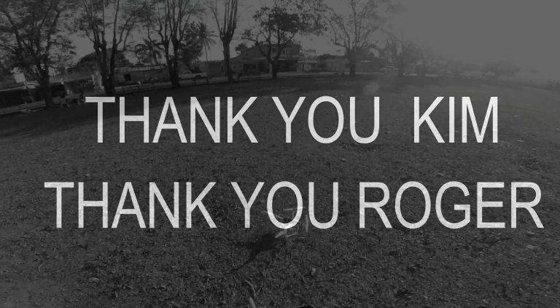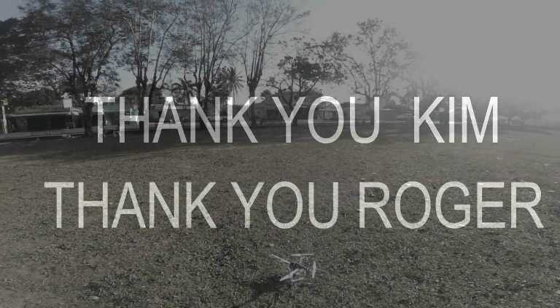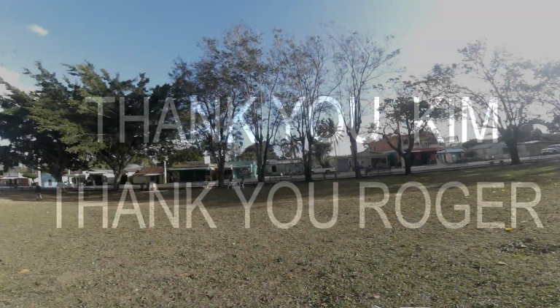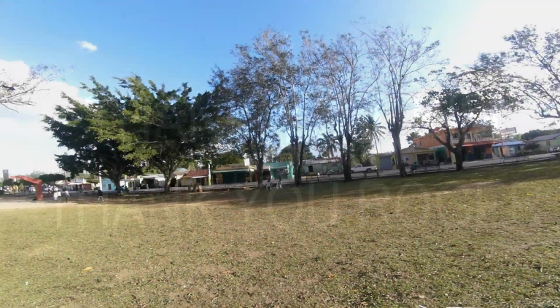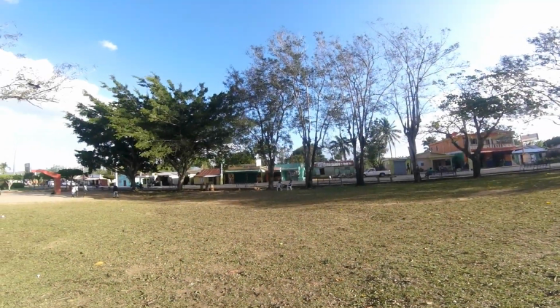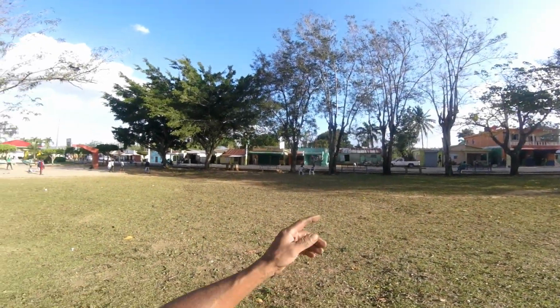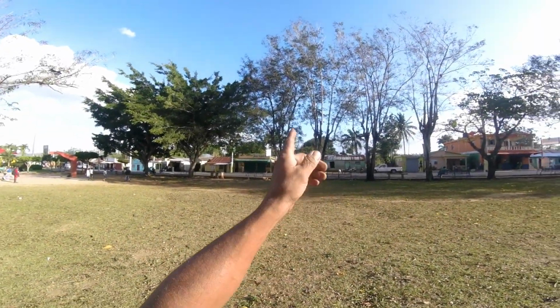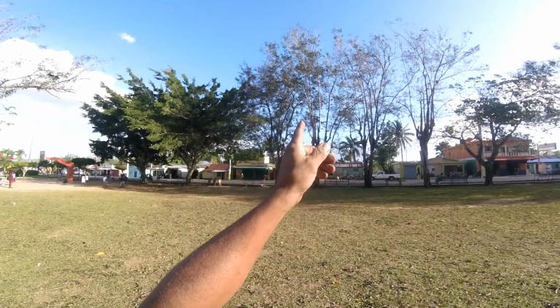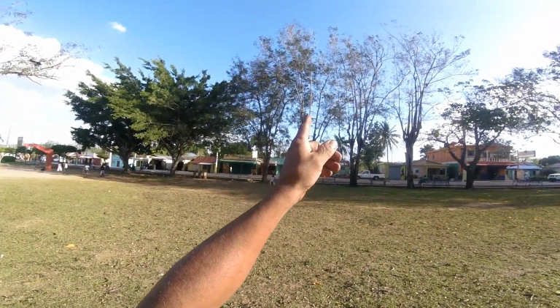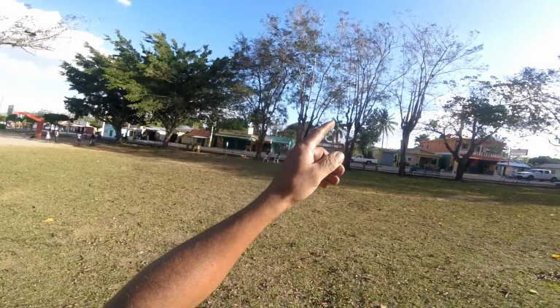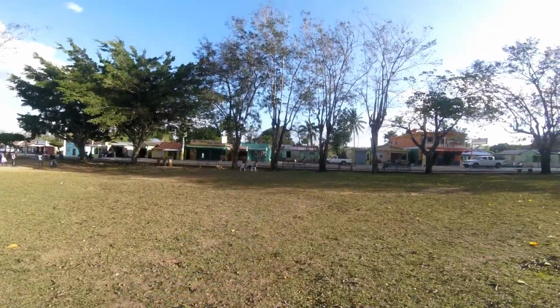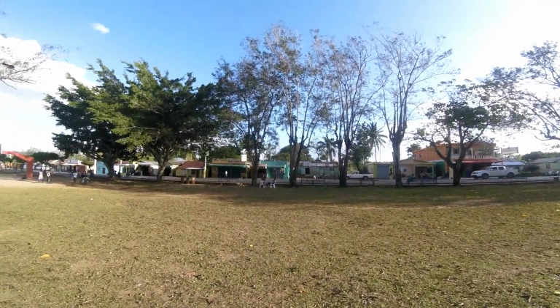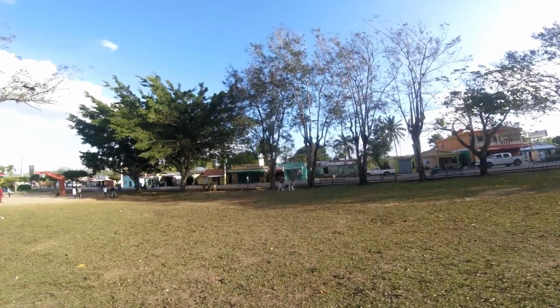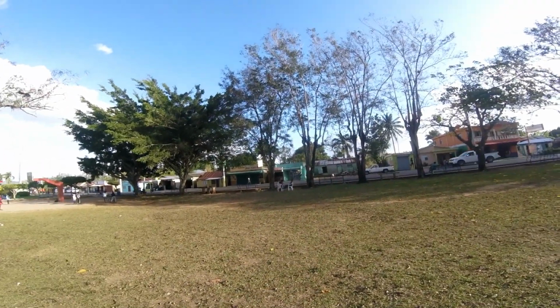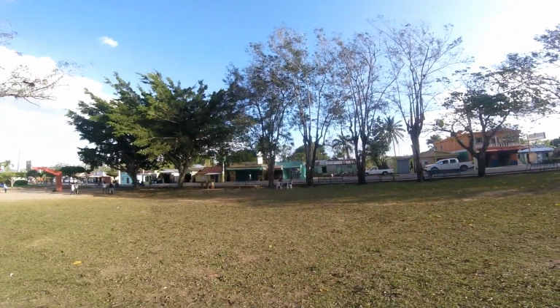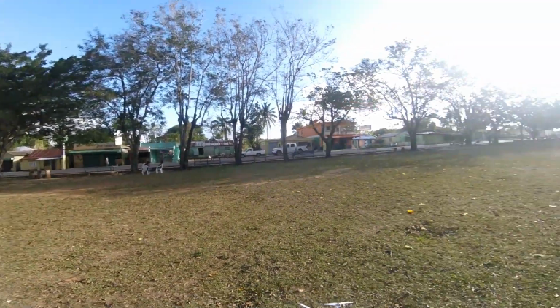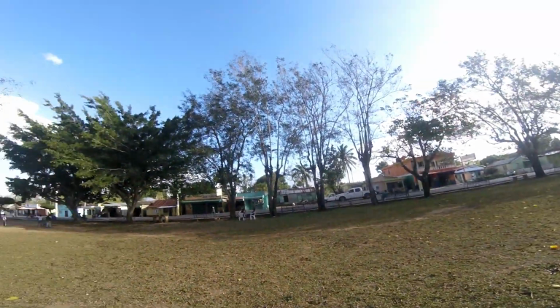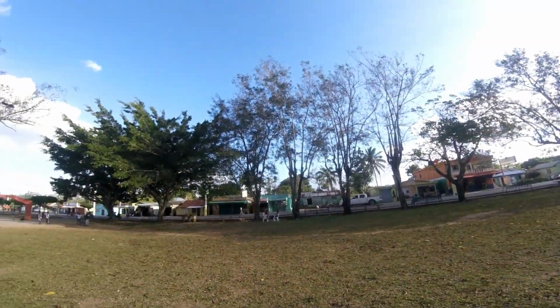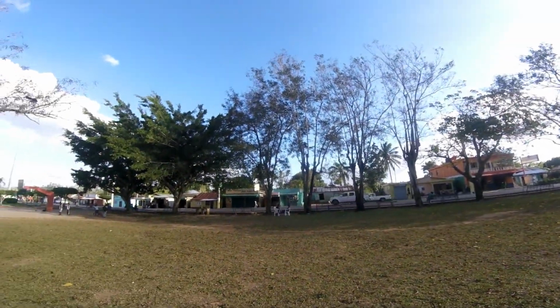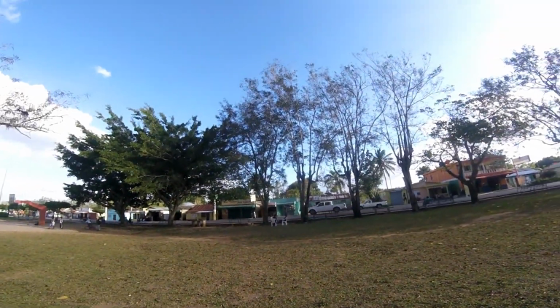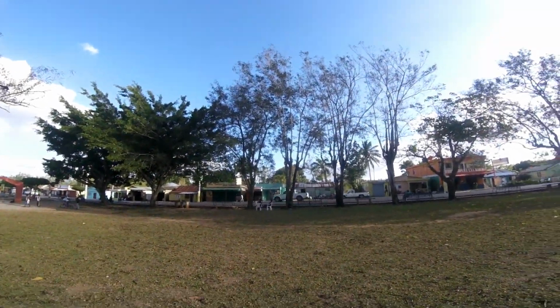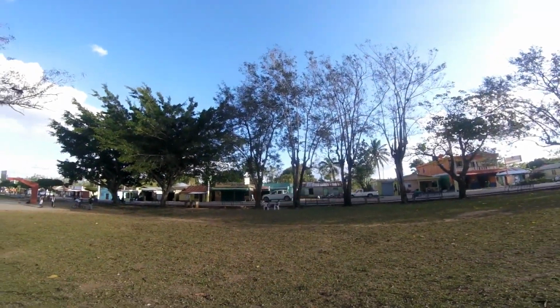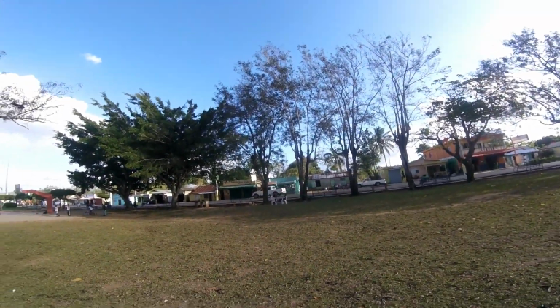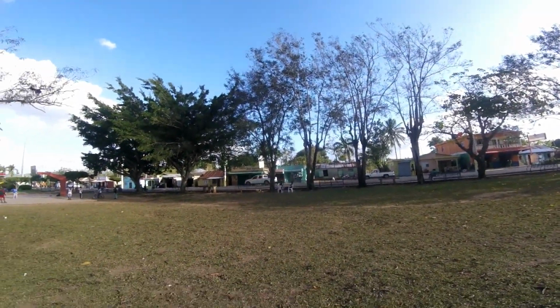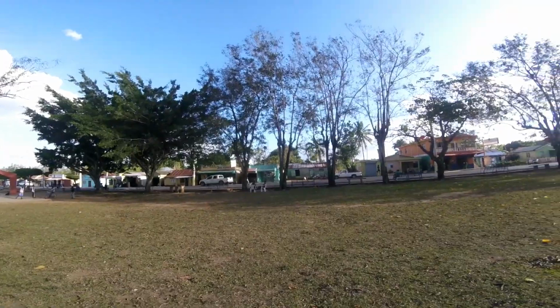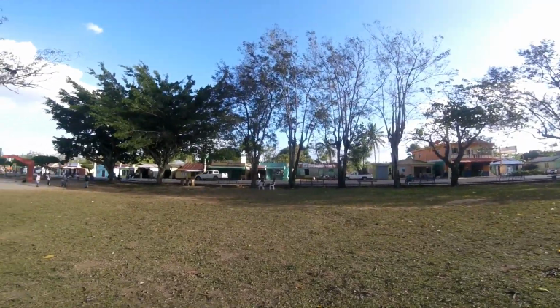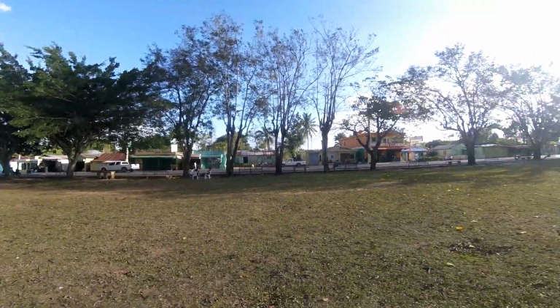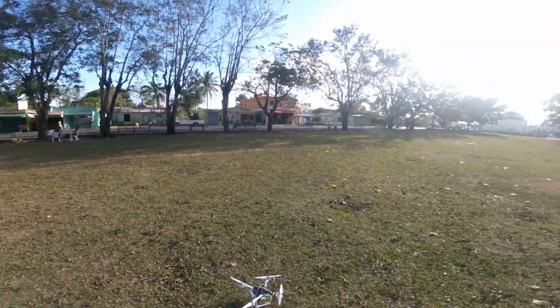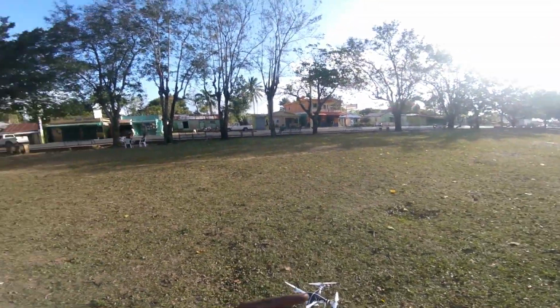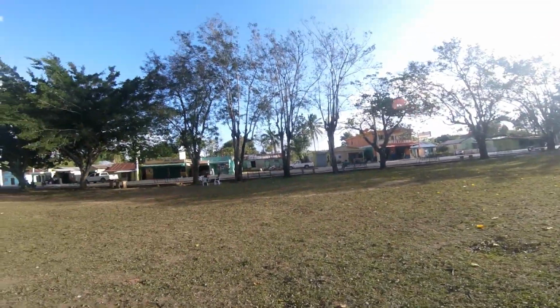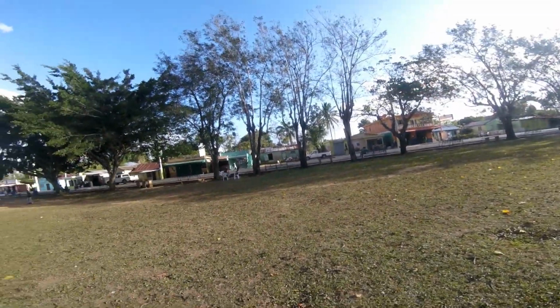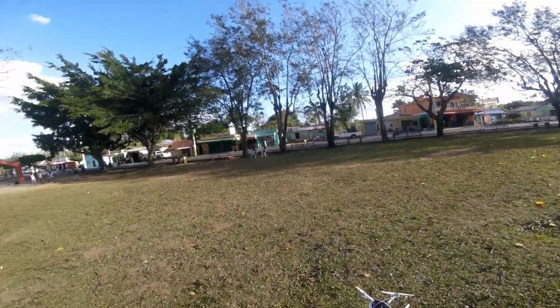I'm out here in the field now. I don't know if you guys can see the wind. We have a pretty good wind, maybe 5 to 8 miles an hour, and the gusts are pretty strong too.